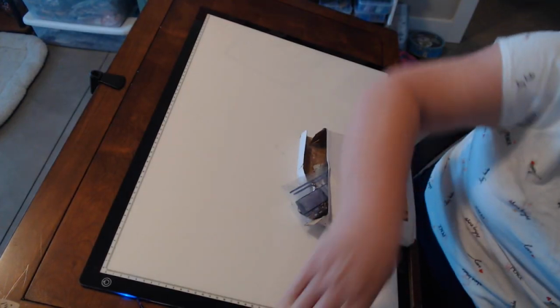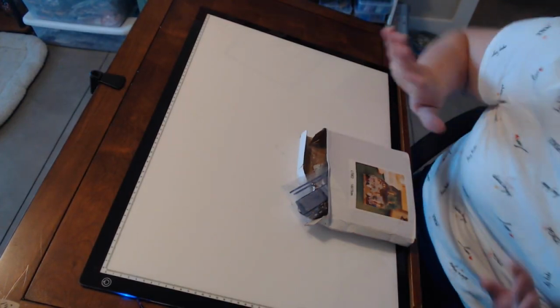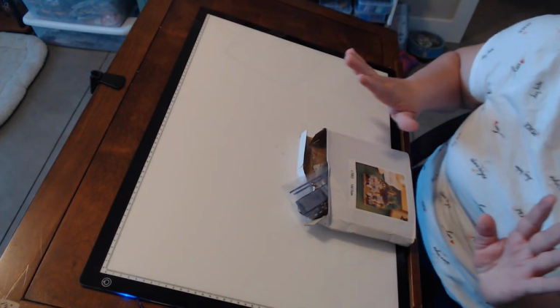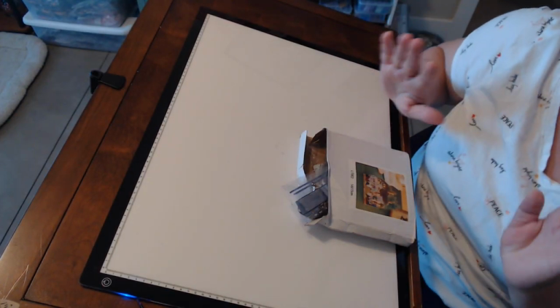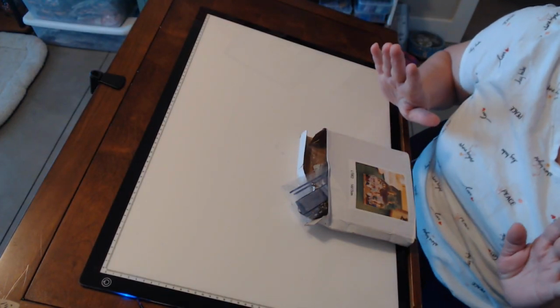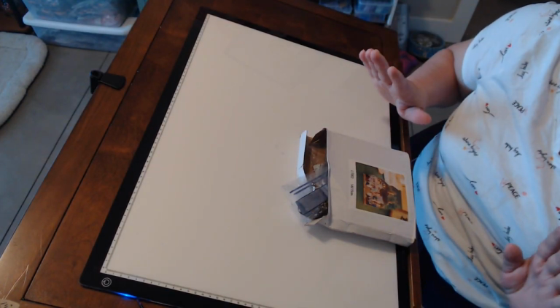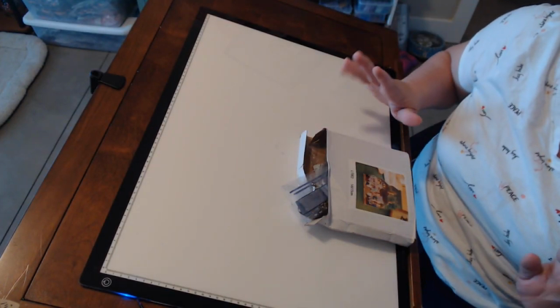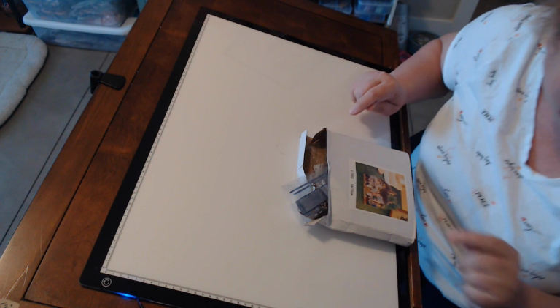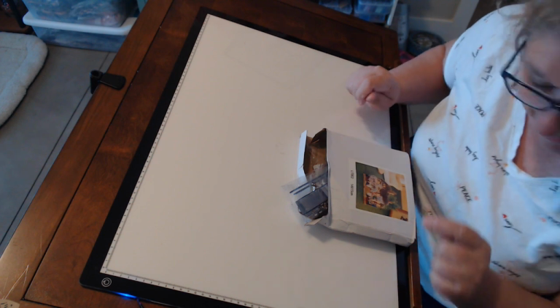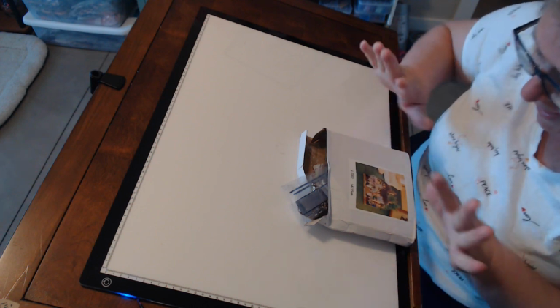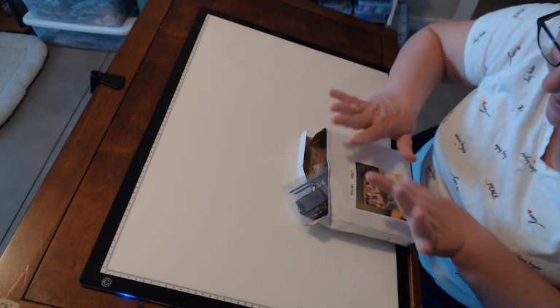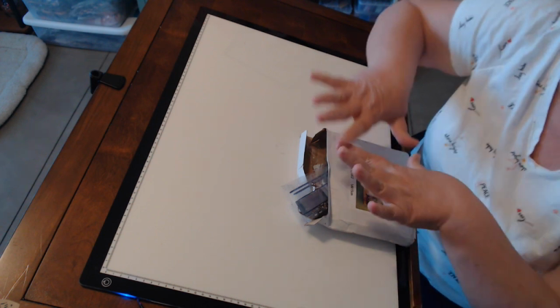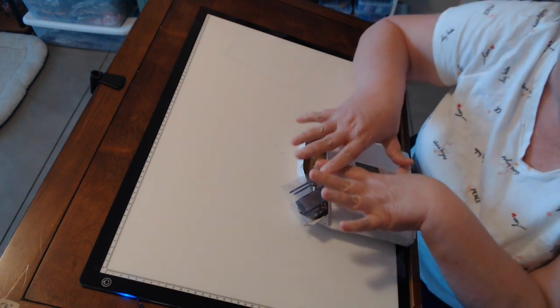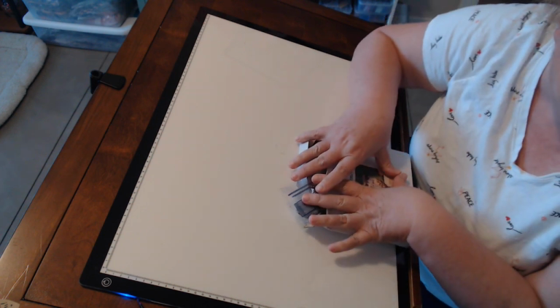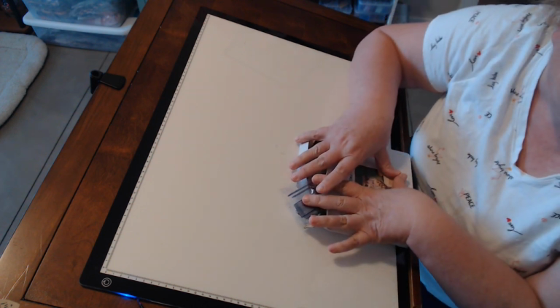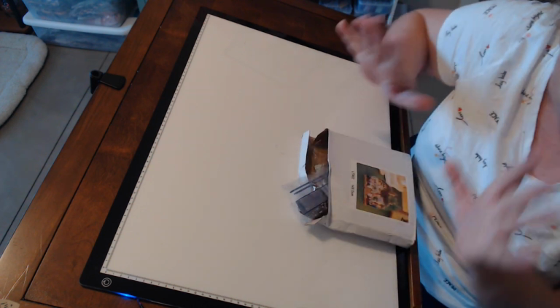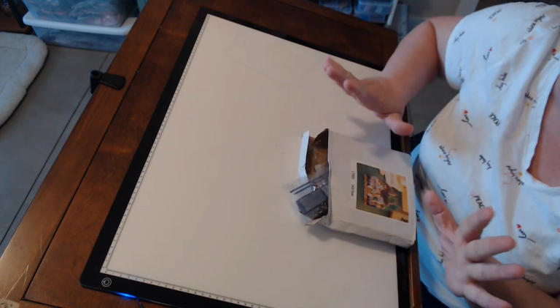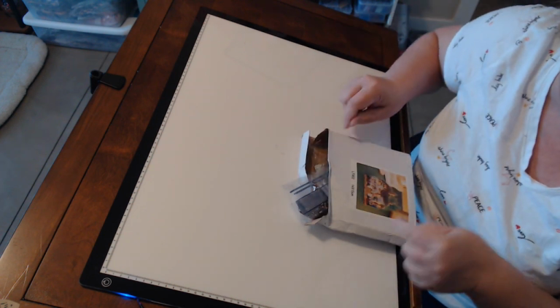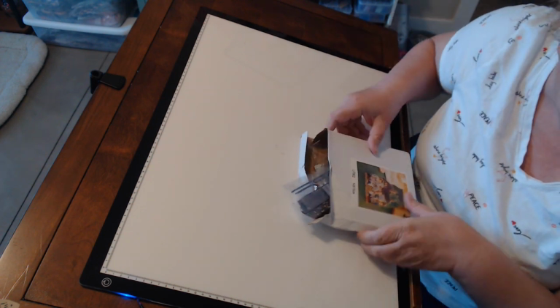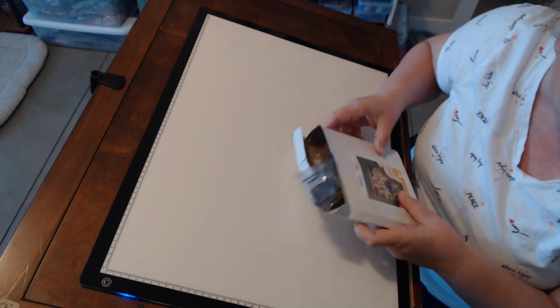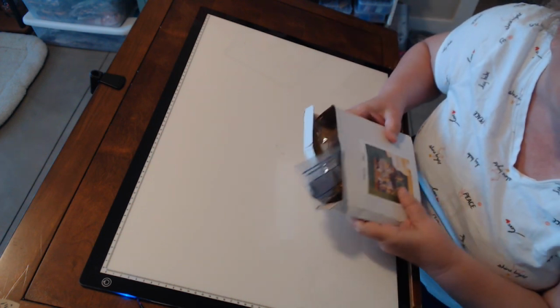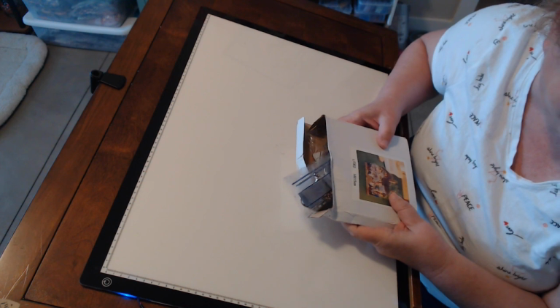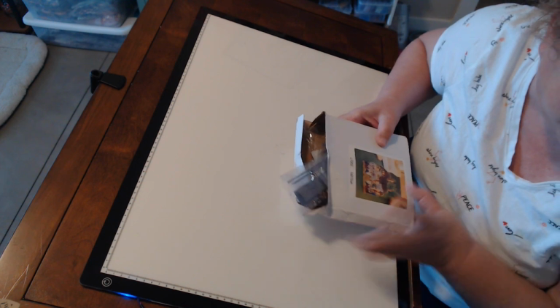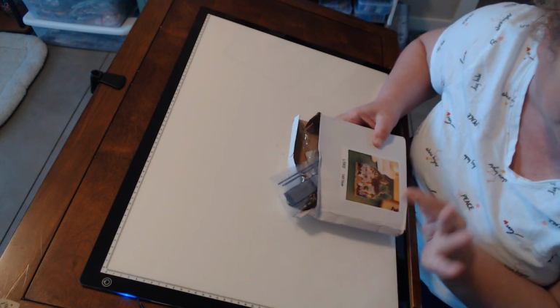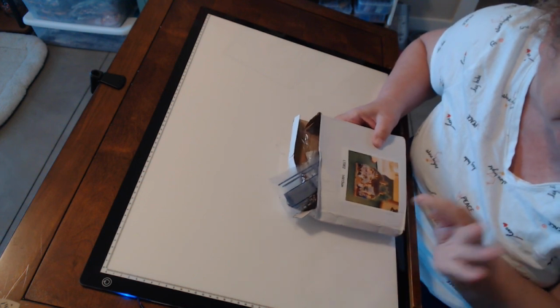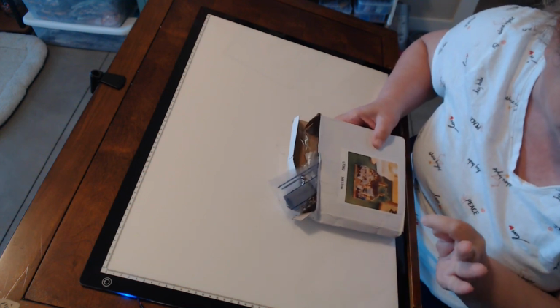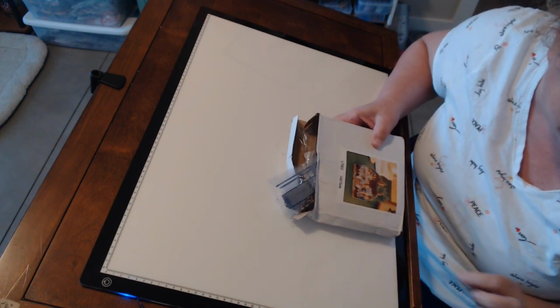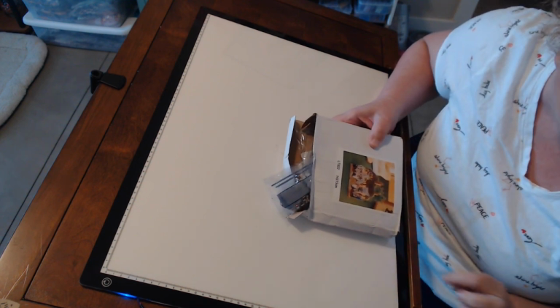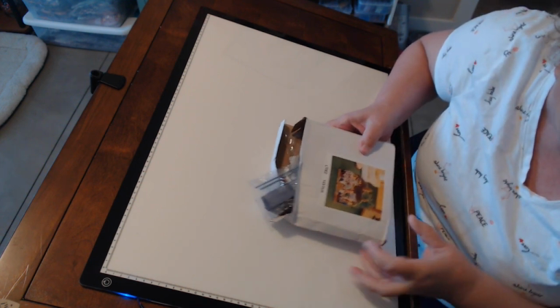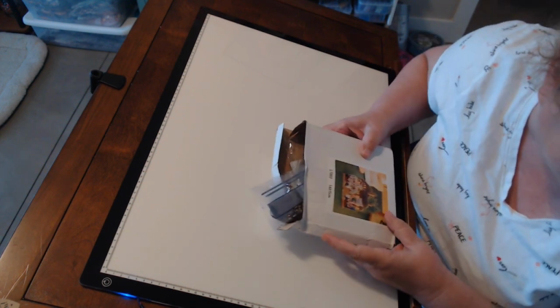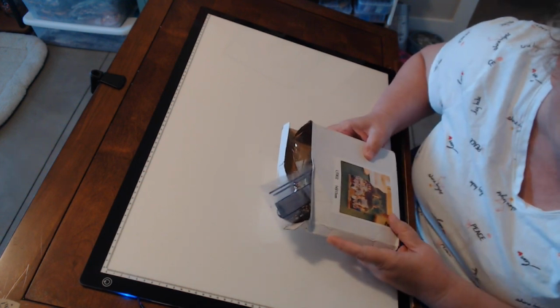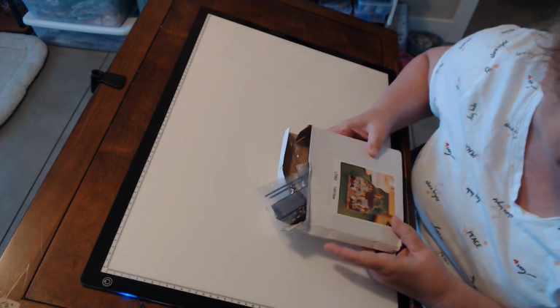Hi everybody, Crafting Journey with Rebecca. How are you? I want to show you ahead of time and I'm going to unbox for you what we're going to work on this week in Craft With Me Wednesday.